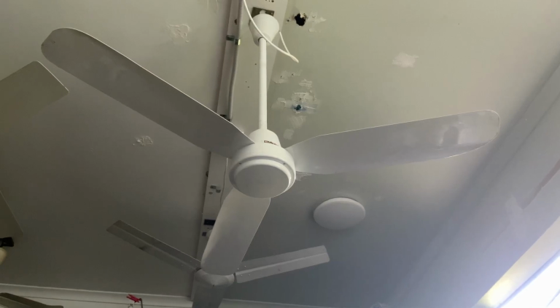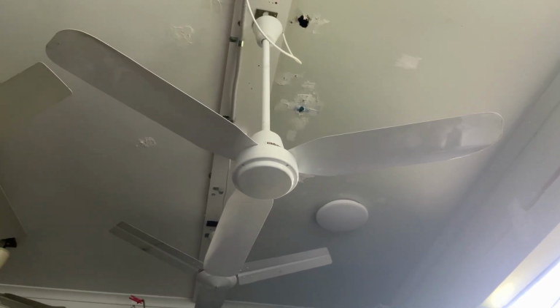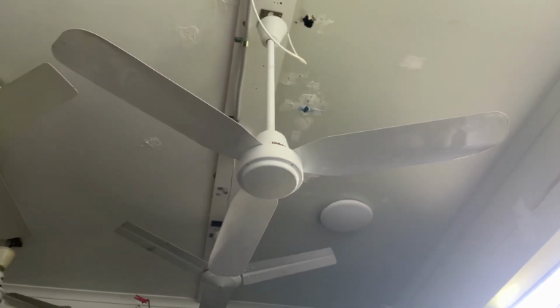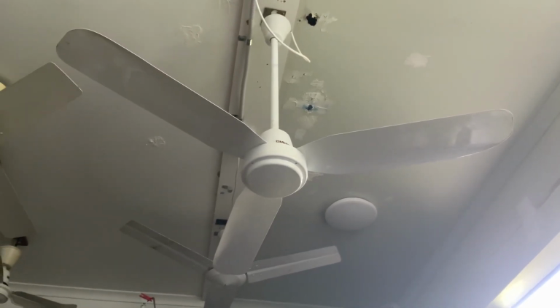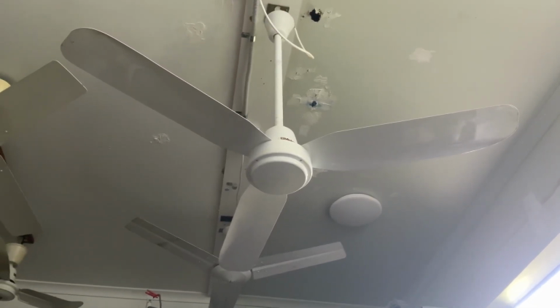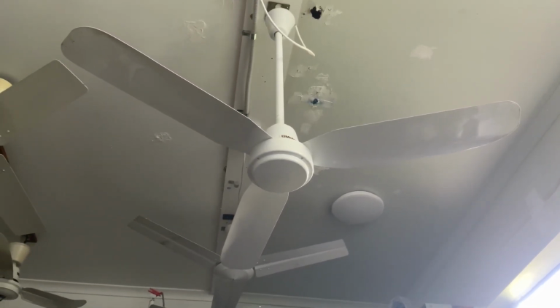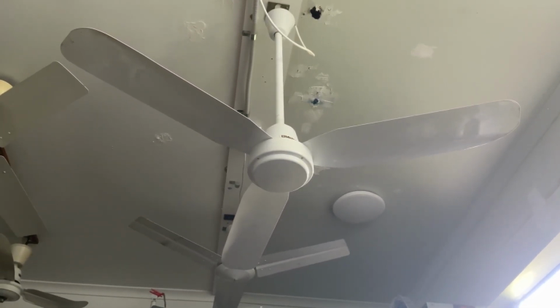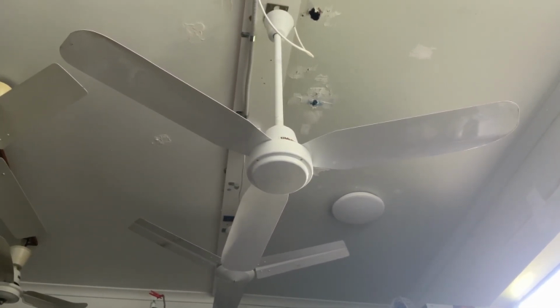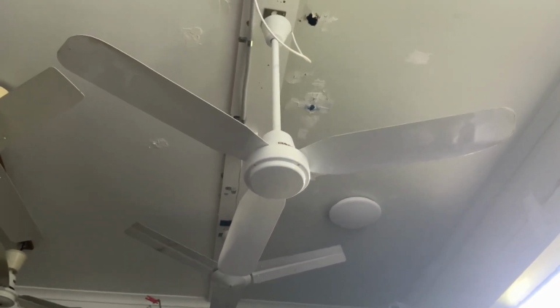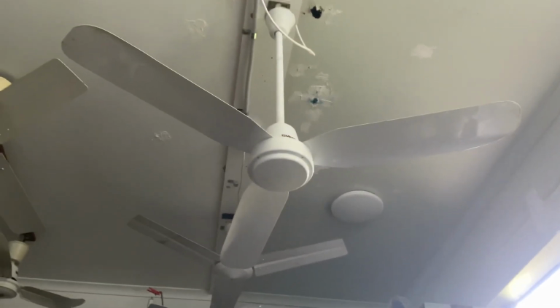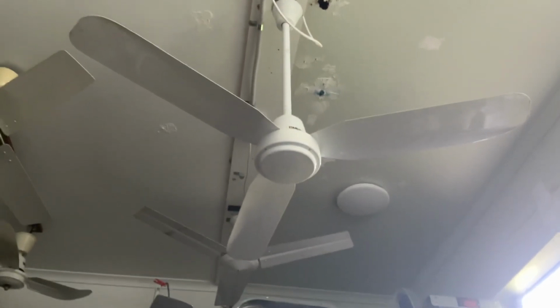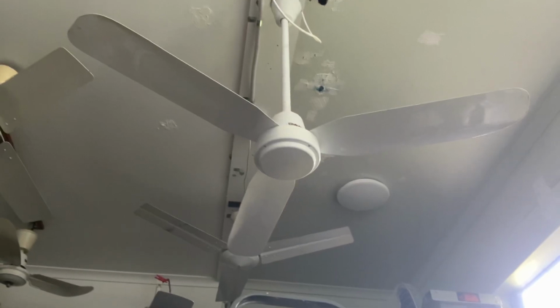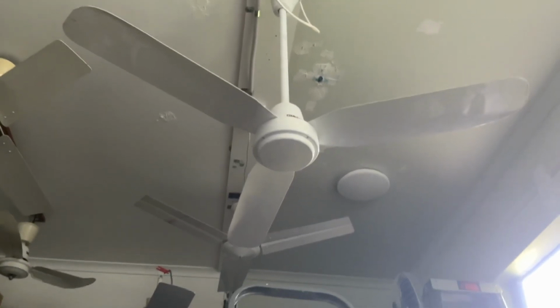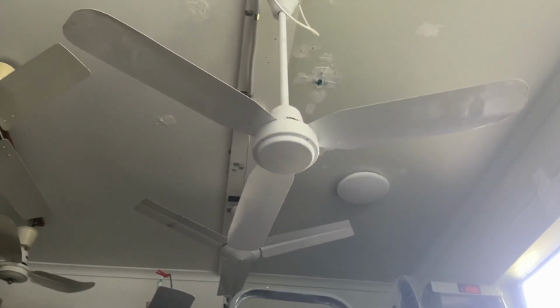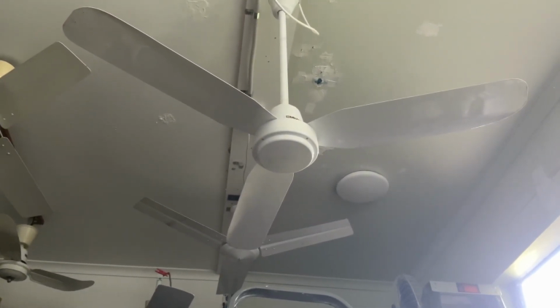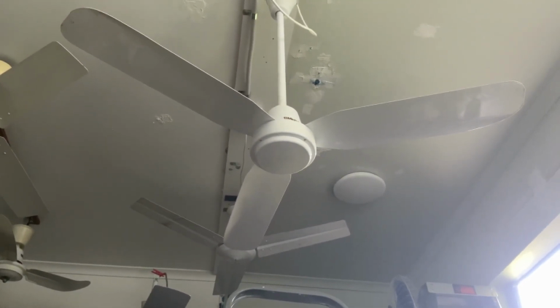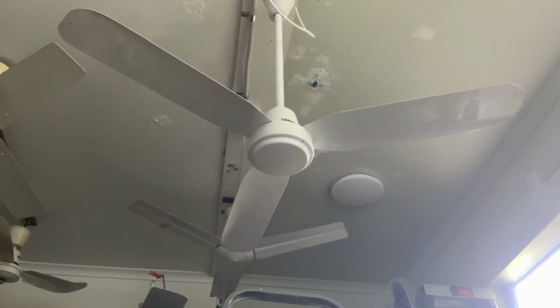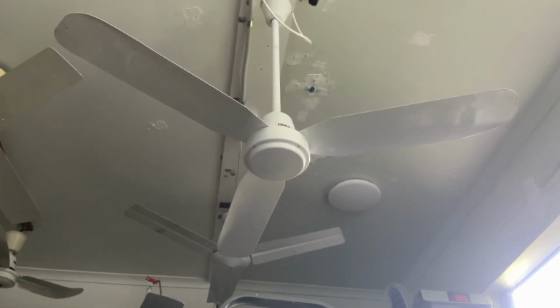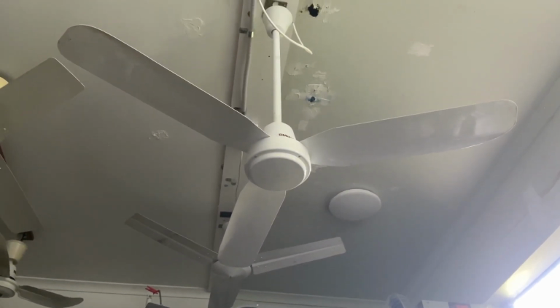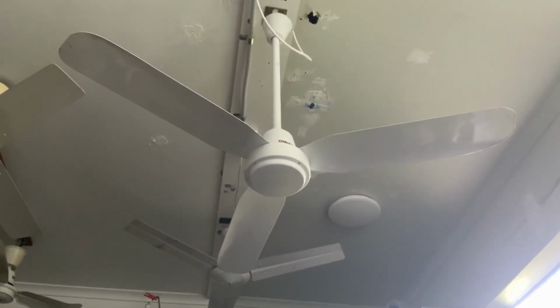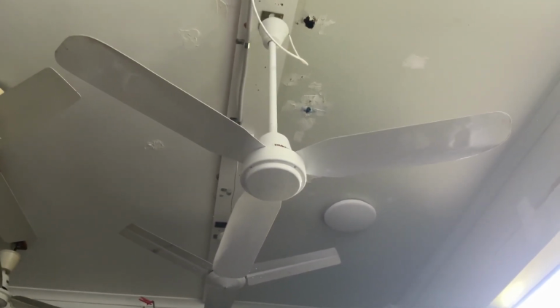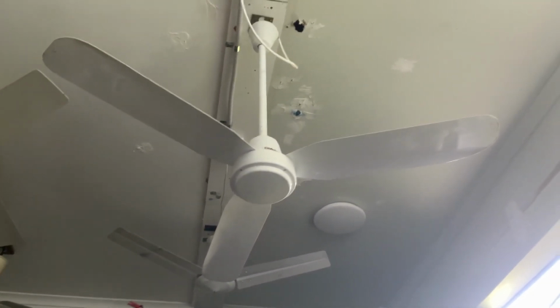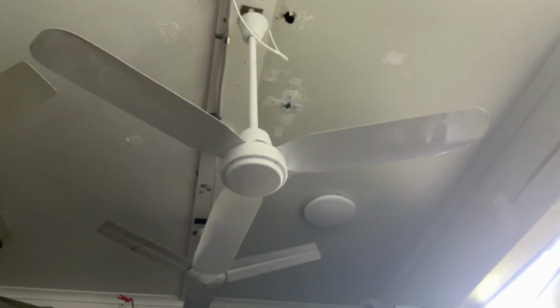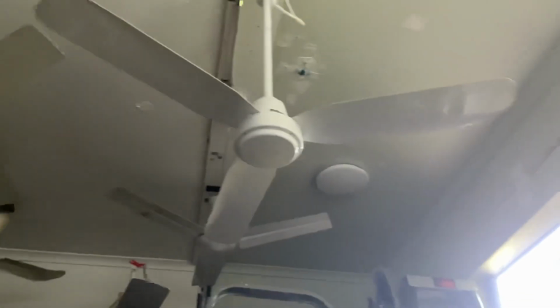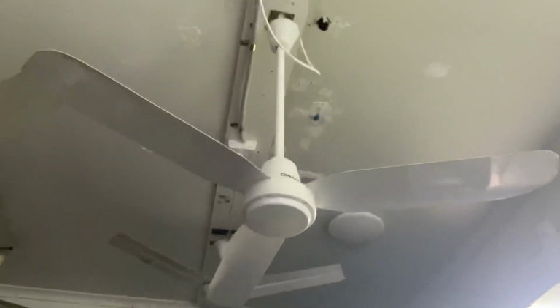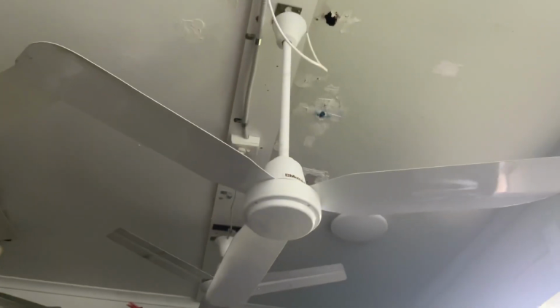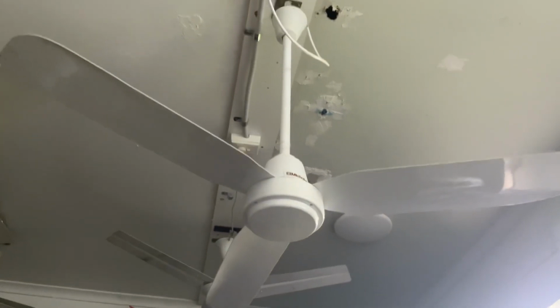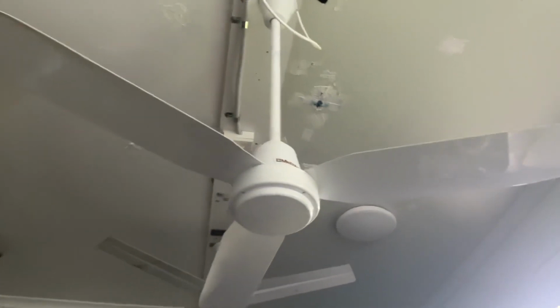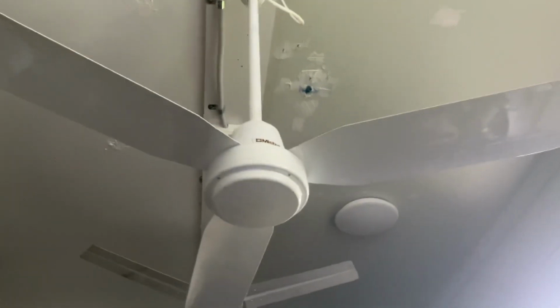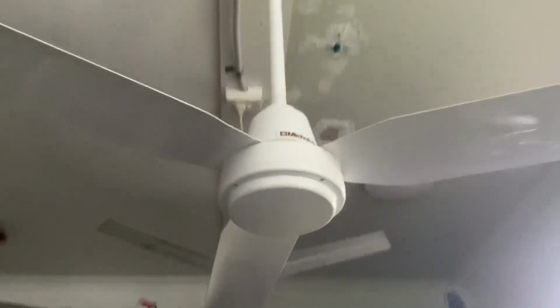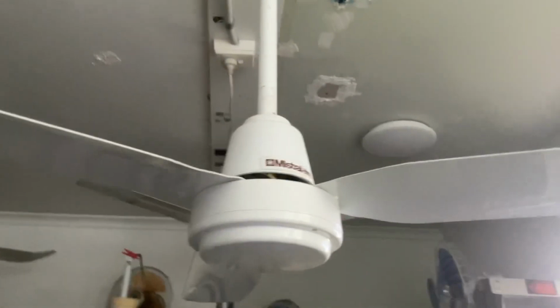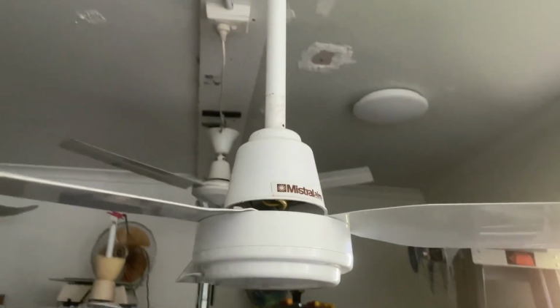Welcome to another video. This video is on an MCFA ceiling fan that I picked up off Facebook Marketplace. One of them's for Tyson and one of them is mine, but we didn't realize the down rods are so incredibly long. We're doing my training here too.